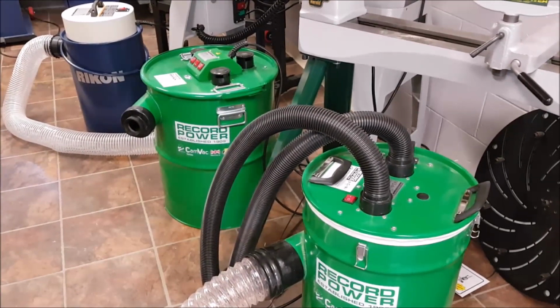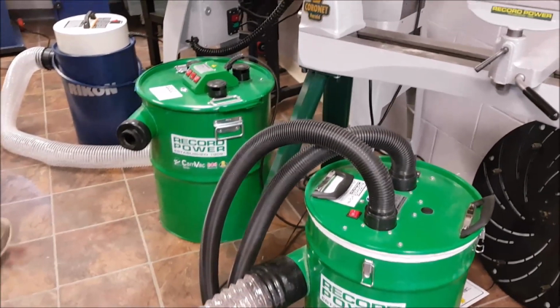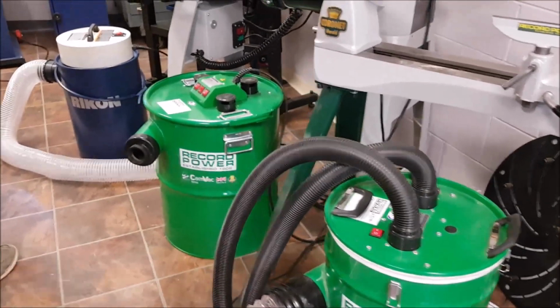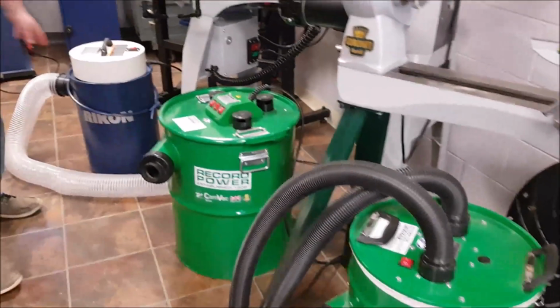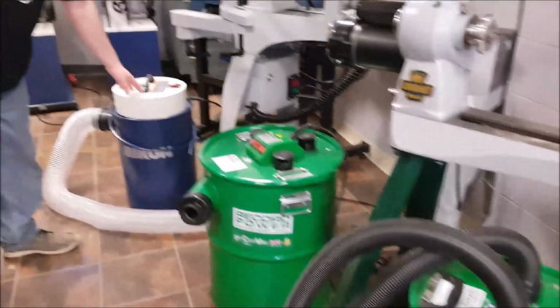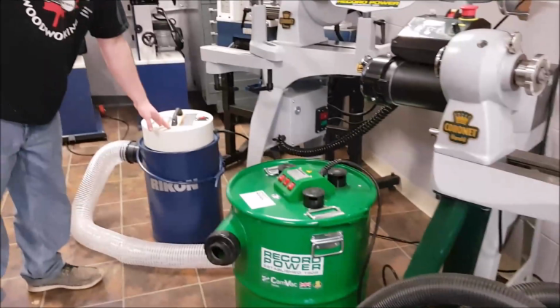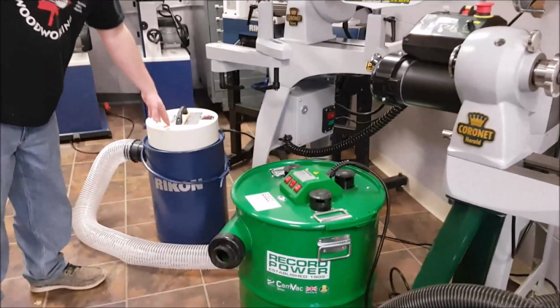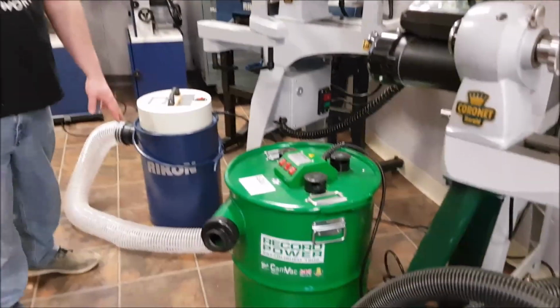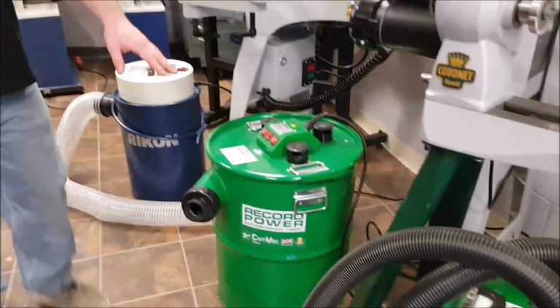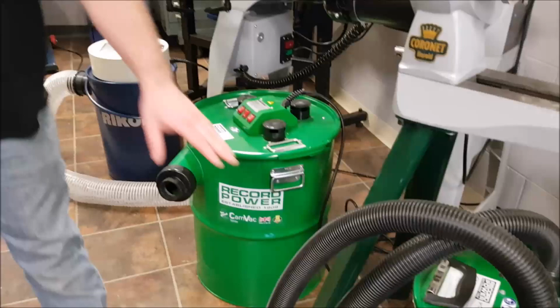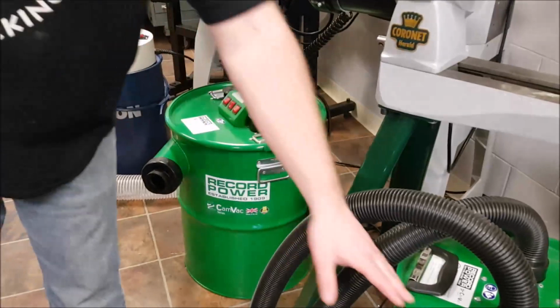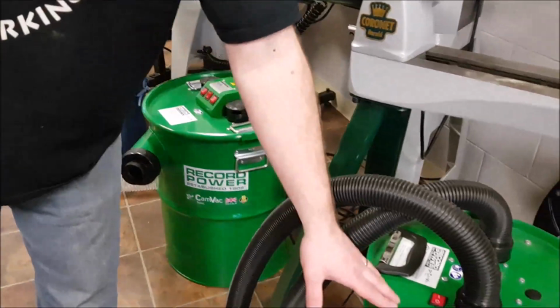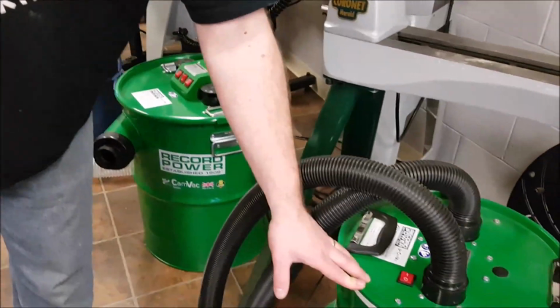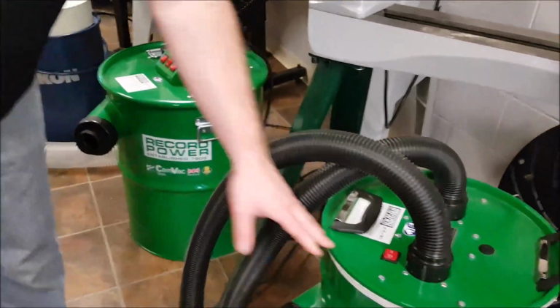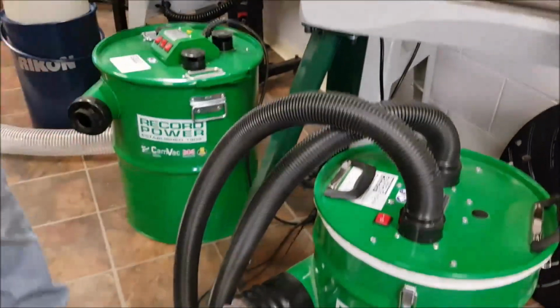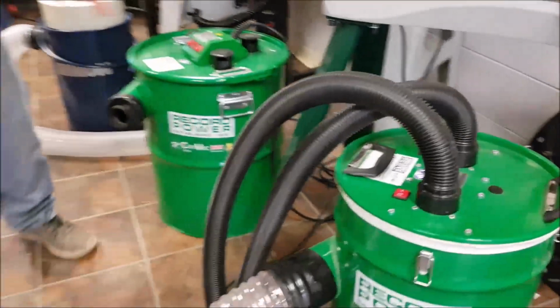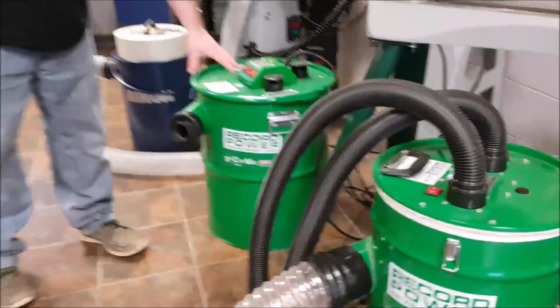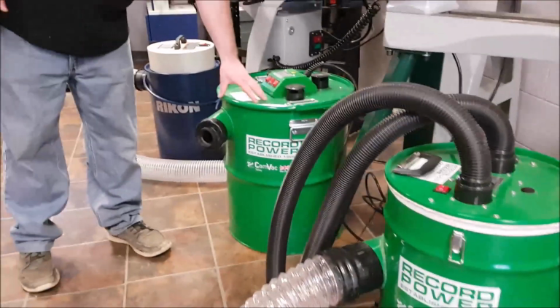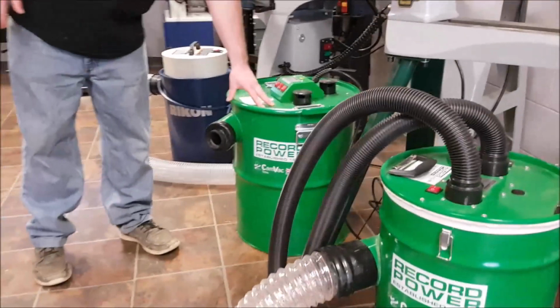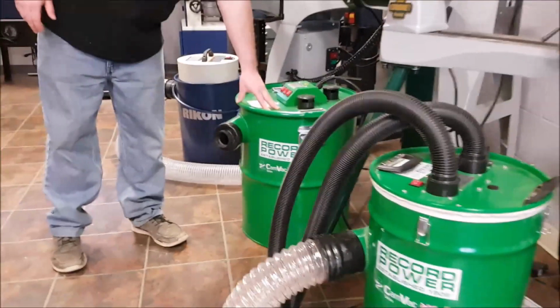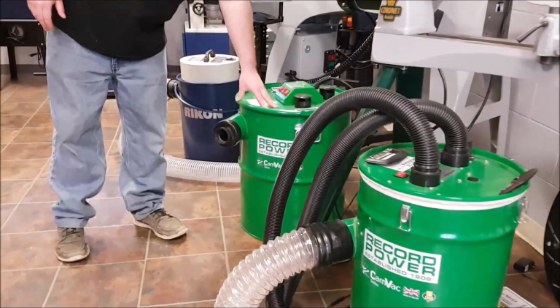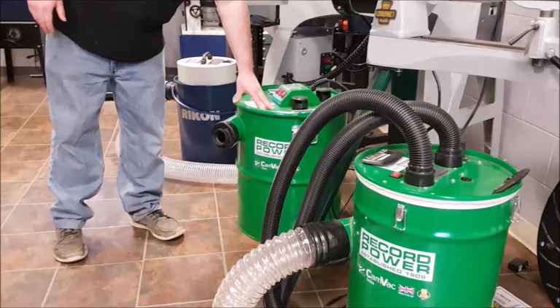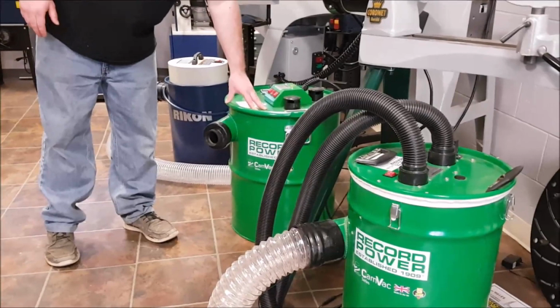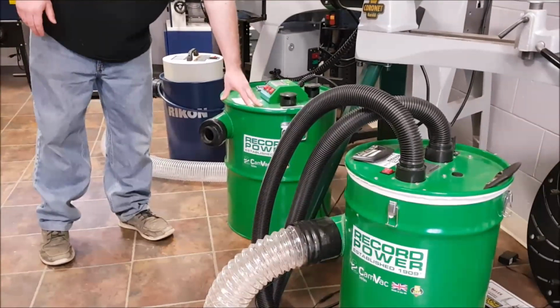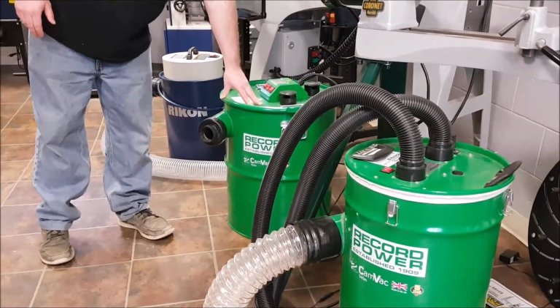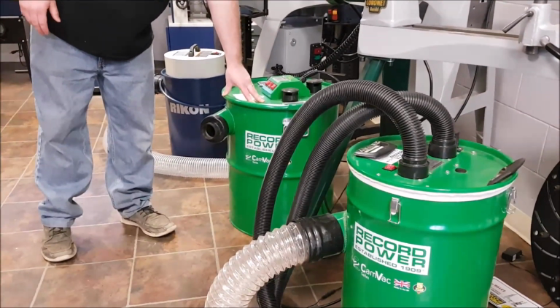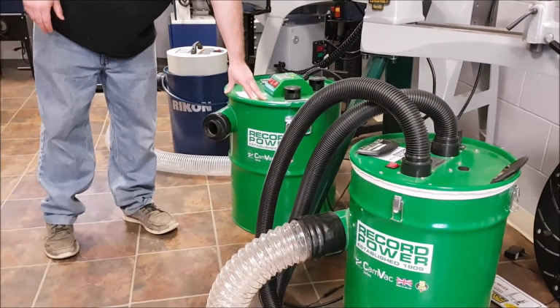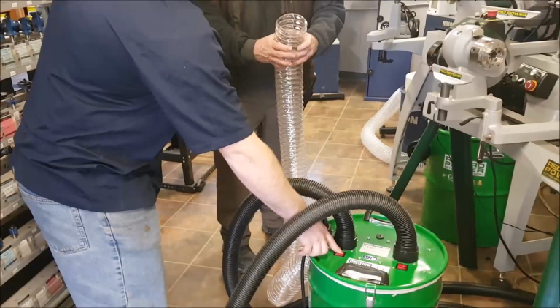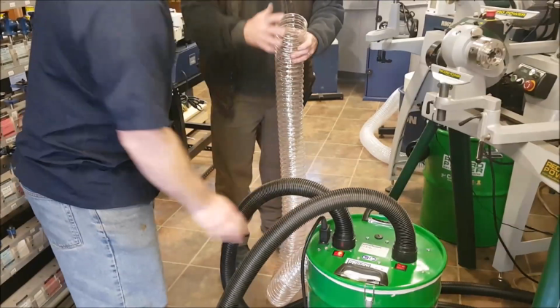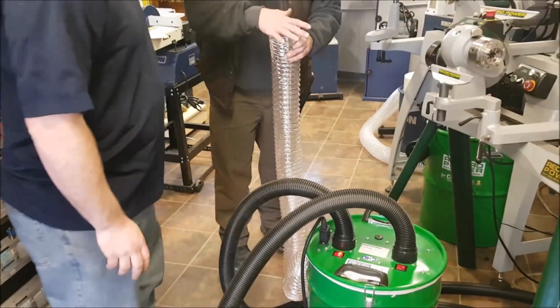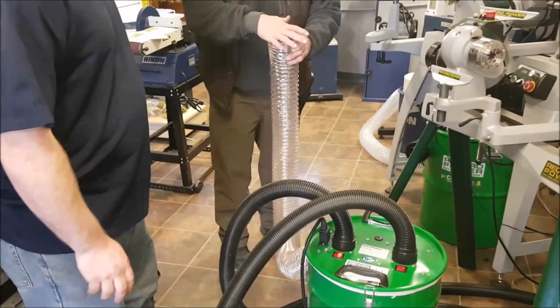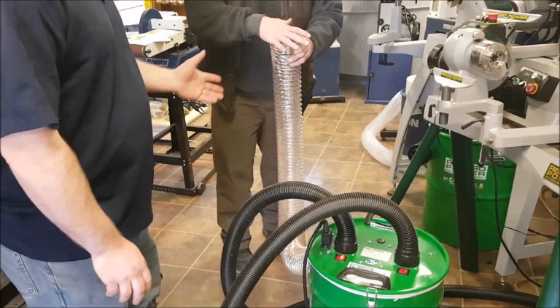You can get these with multiple different motors. This Rikon is rated at 1.5 horsepower. This one here is 2.7 horsepower. This one here is 4 horsepower, which is extremely powerful.